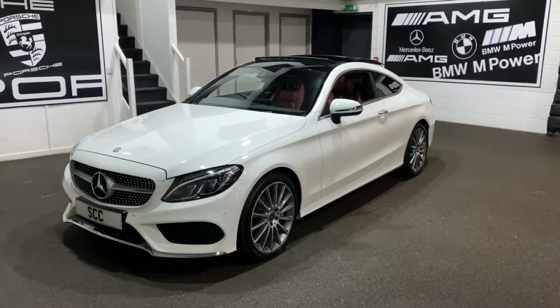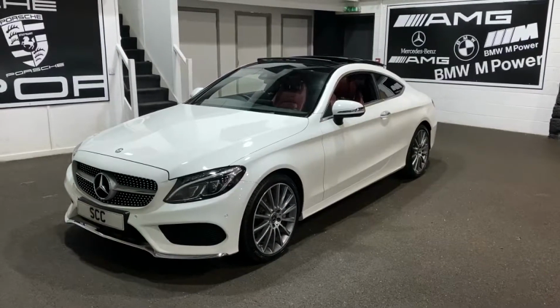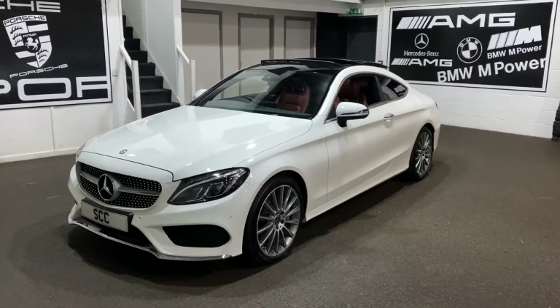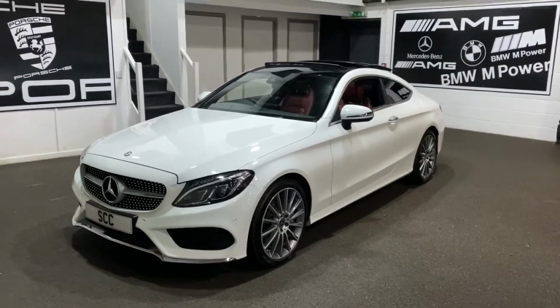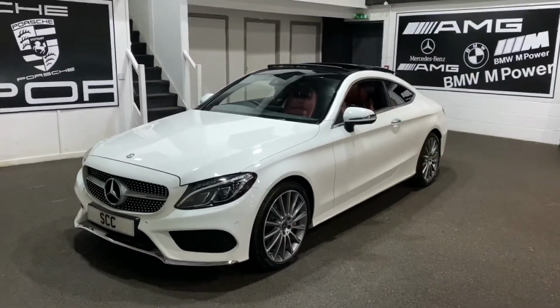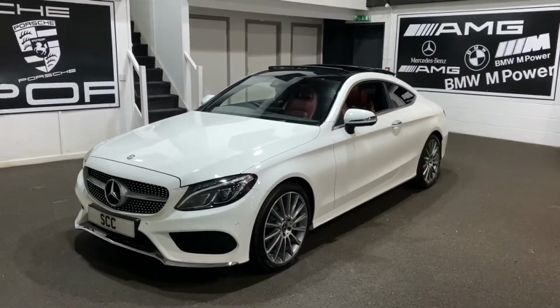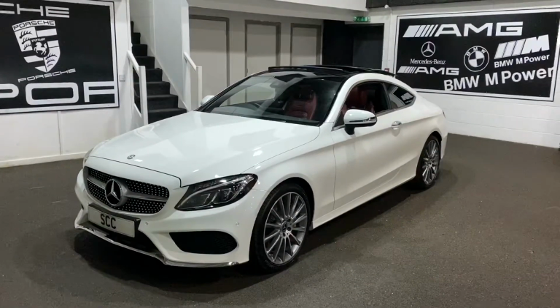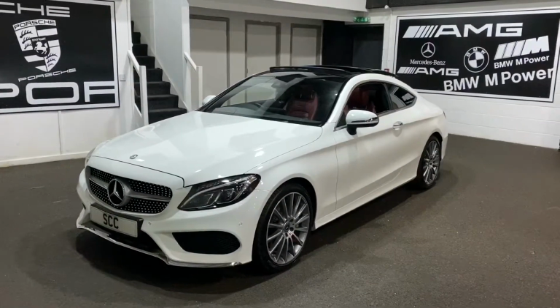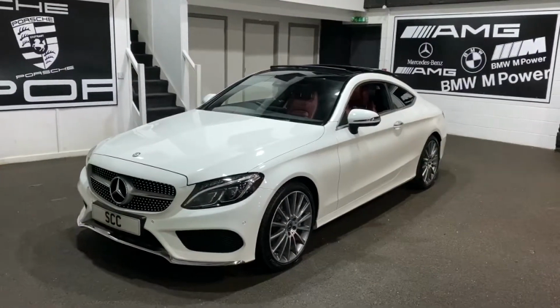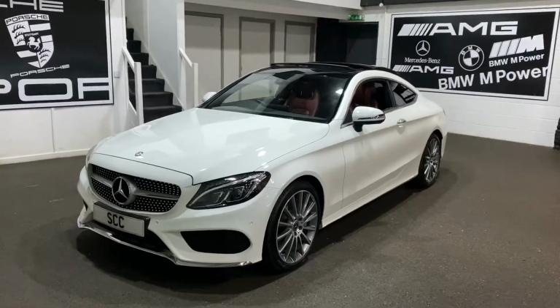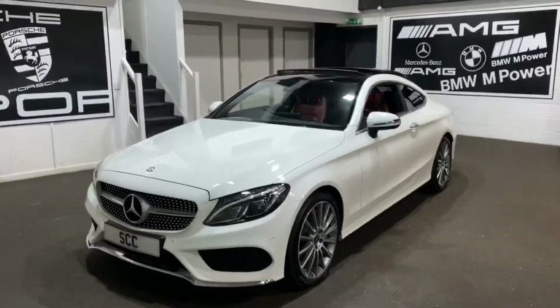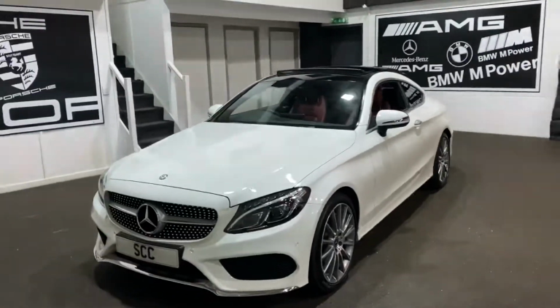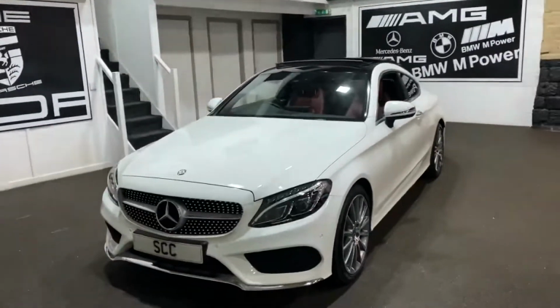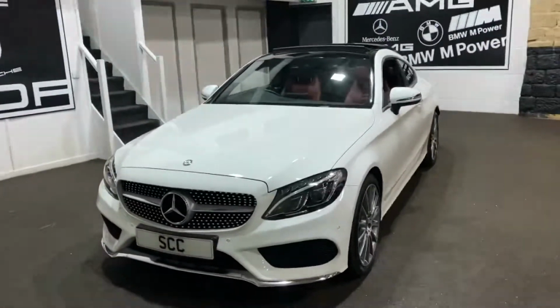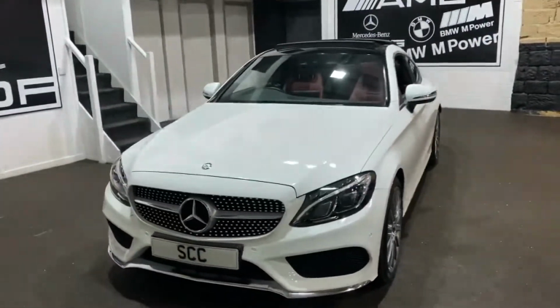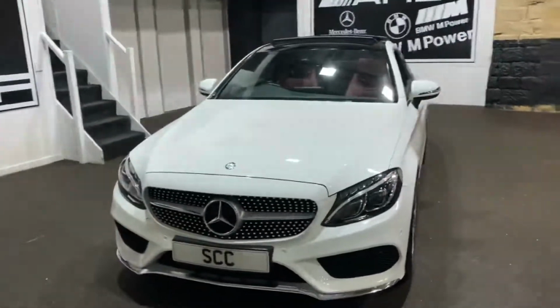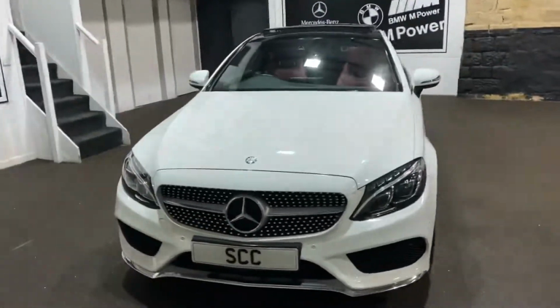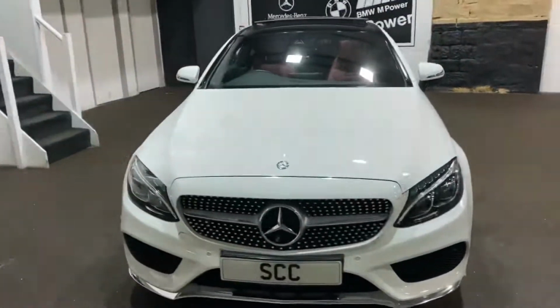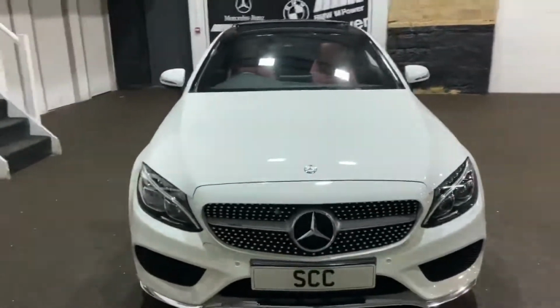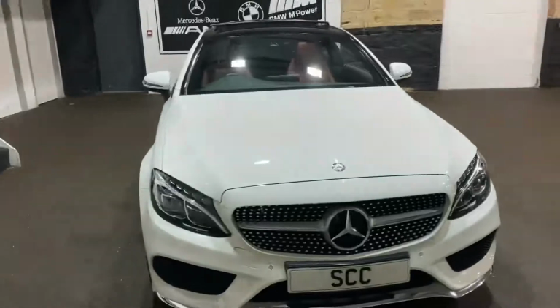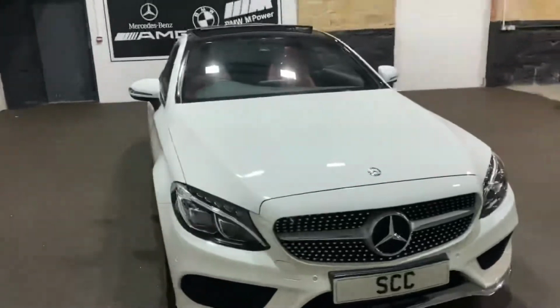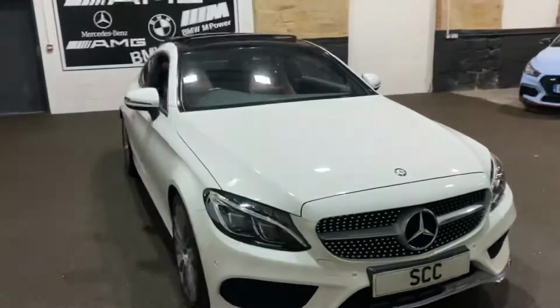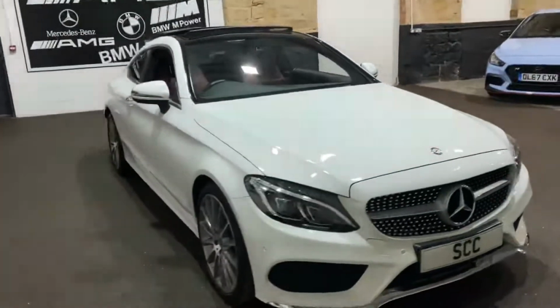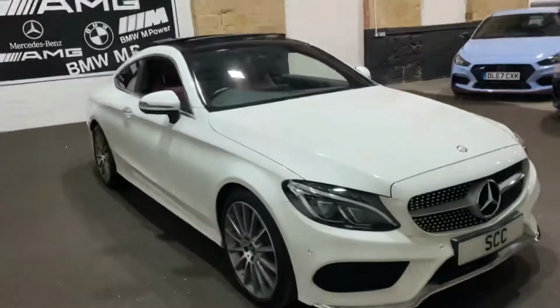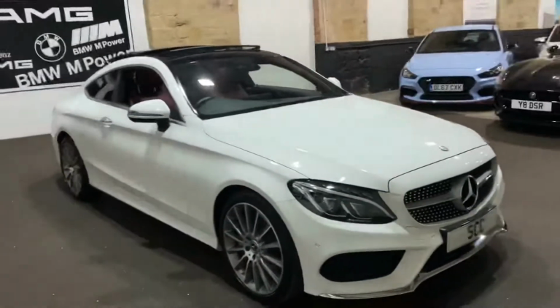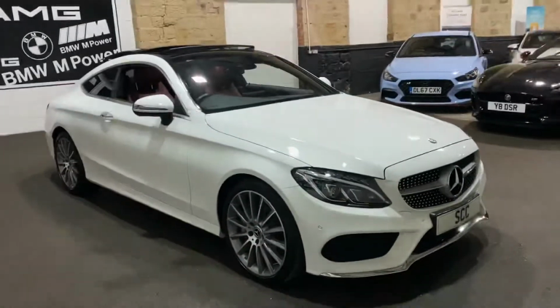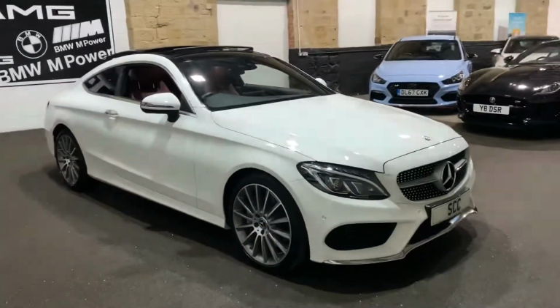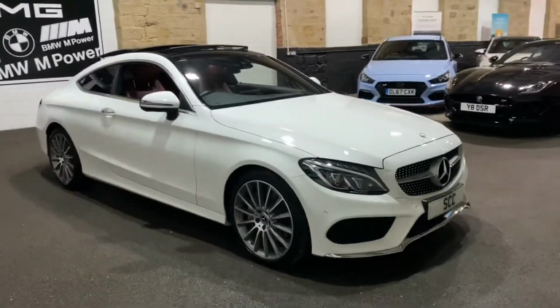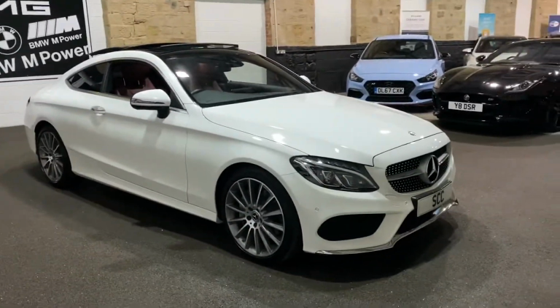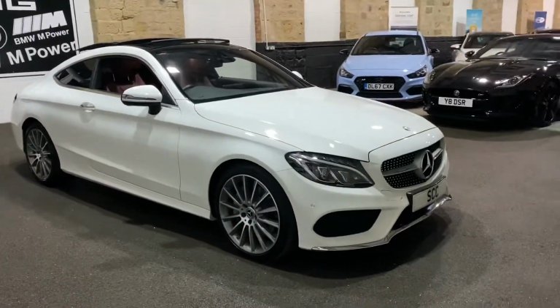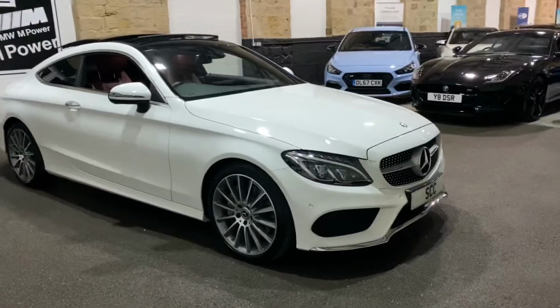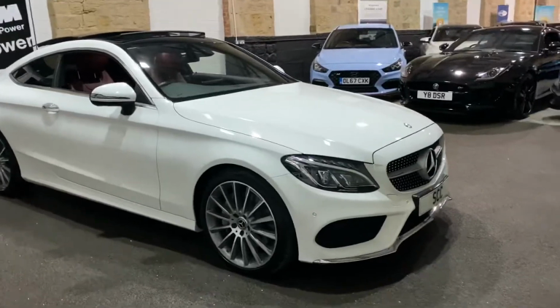Good morning and welcome to SCC in Leeds, West Yorkshire. Yet another video of a new car in stock — this is a Mercedes-Benz C250 in calcite white with the cranberry red leather upgrade. It is an AMG line premium plus.